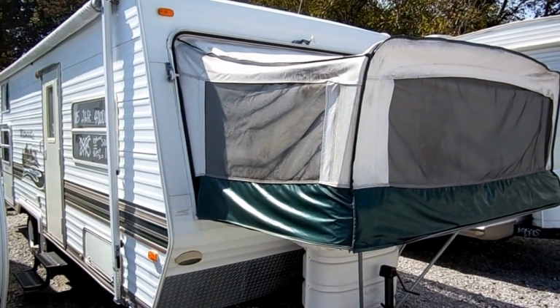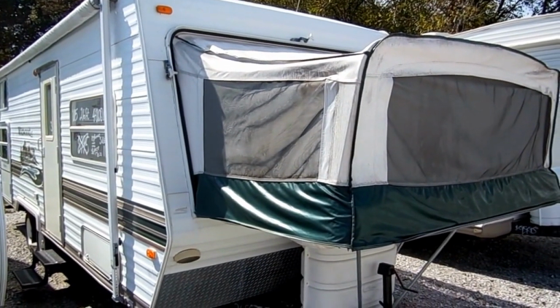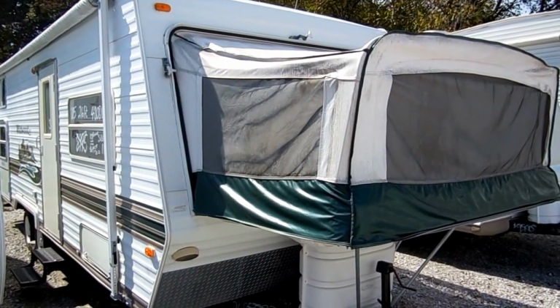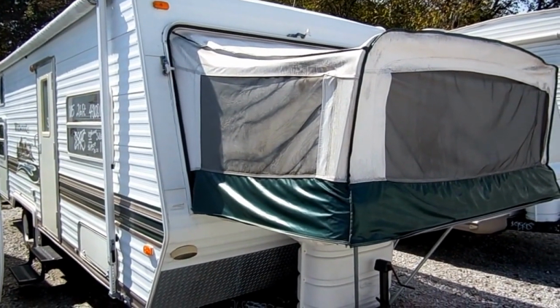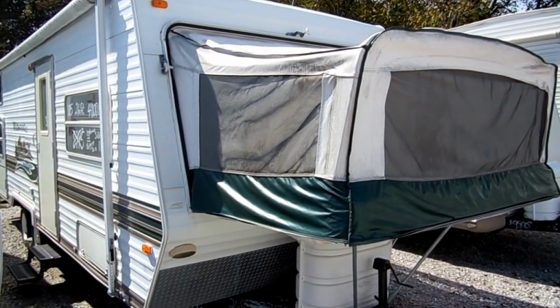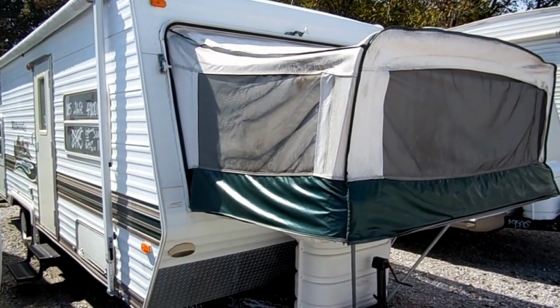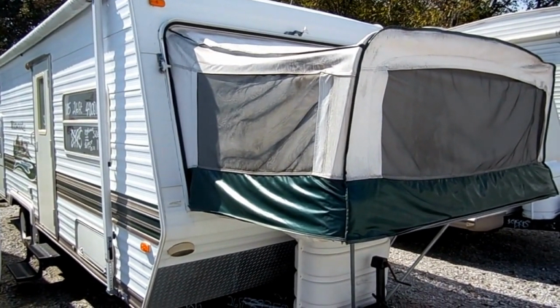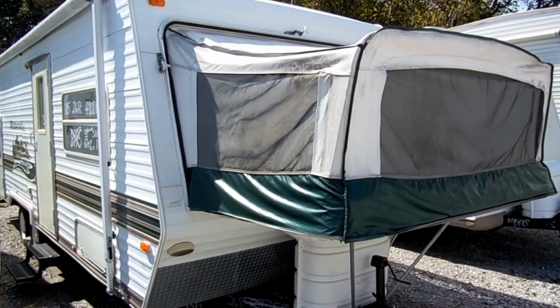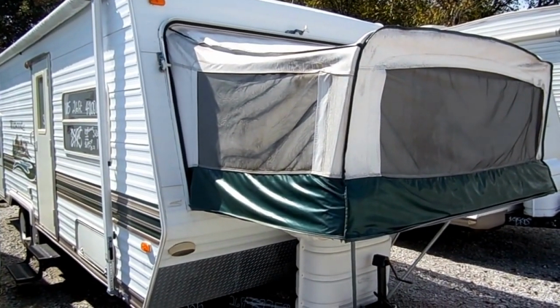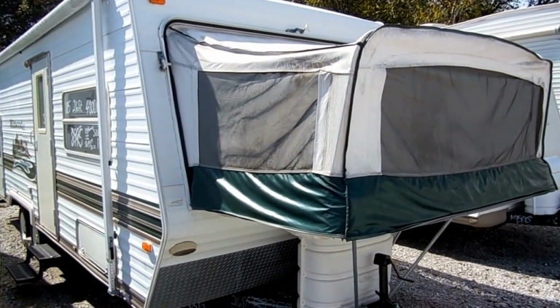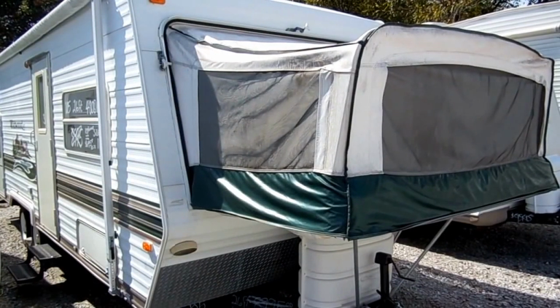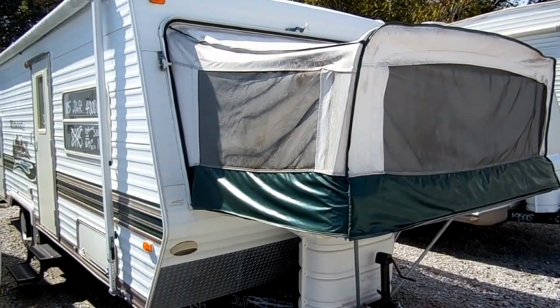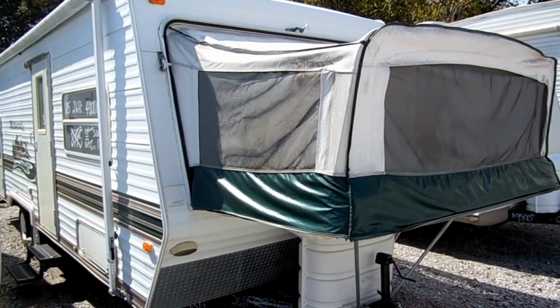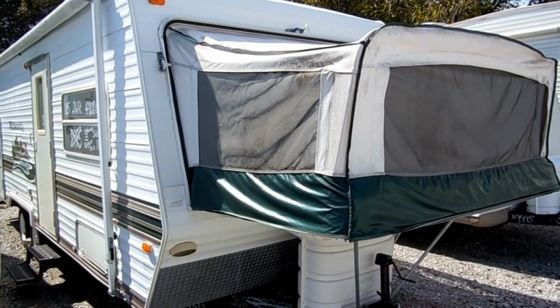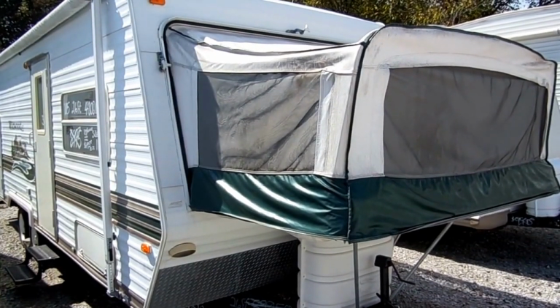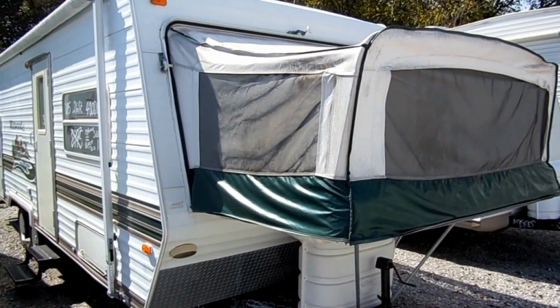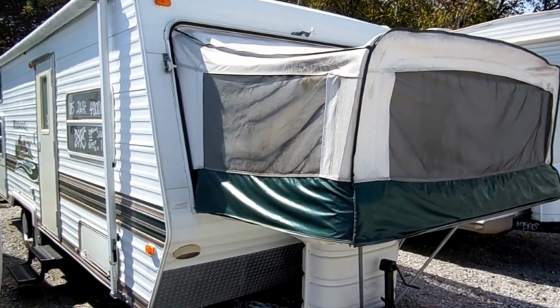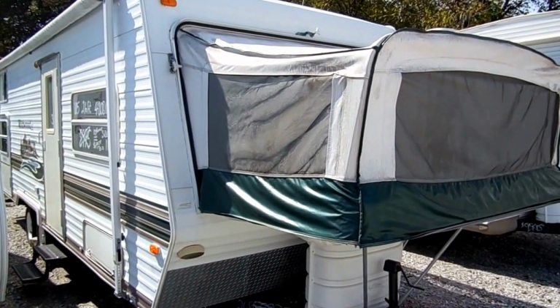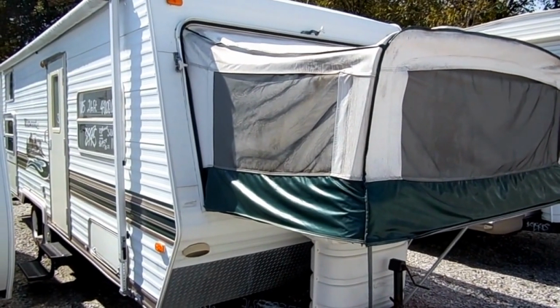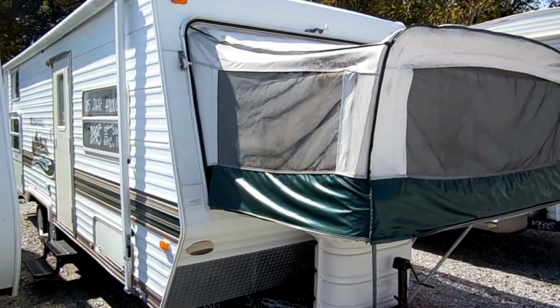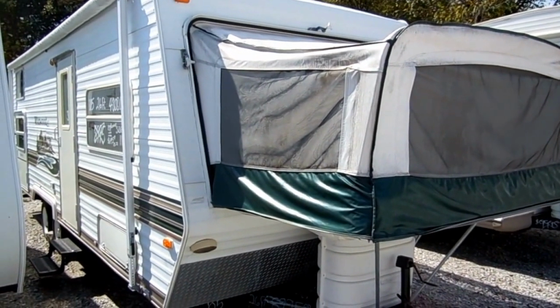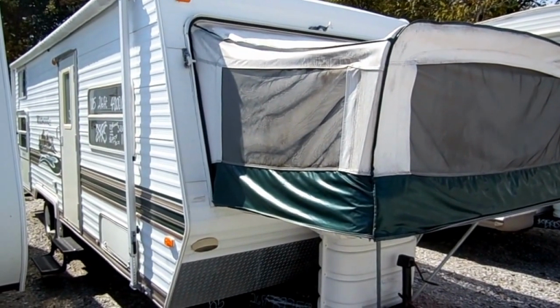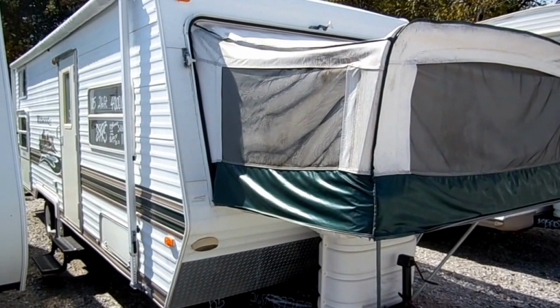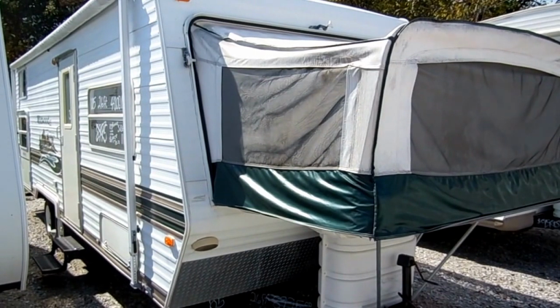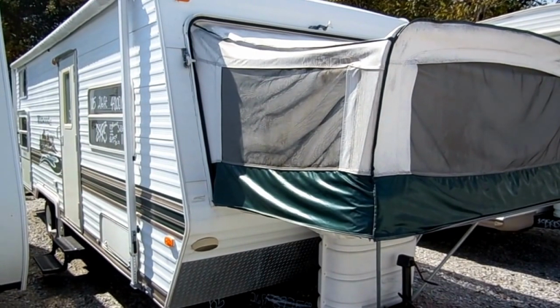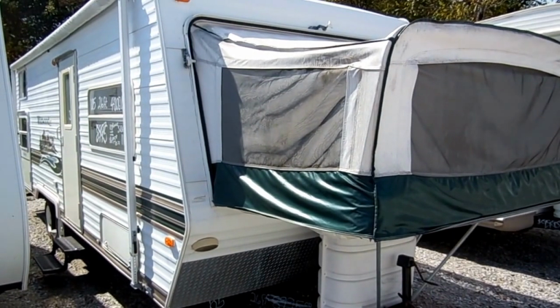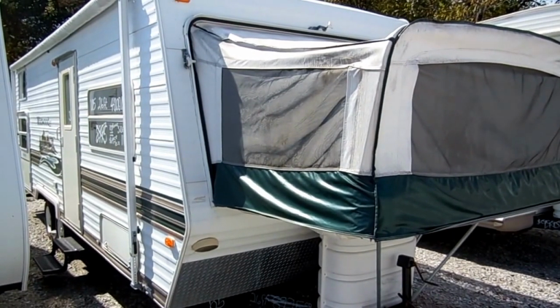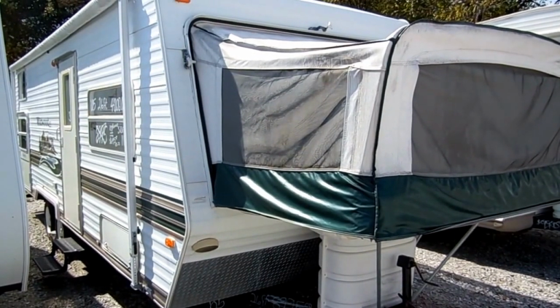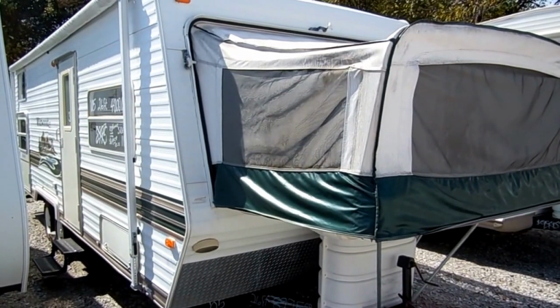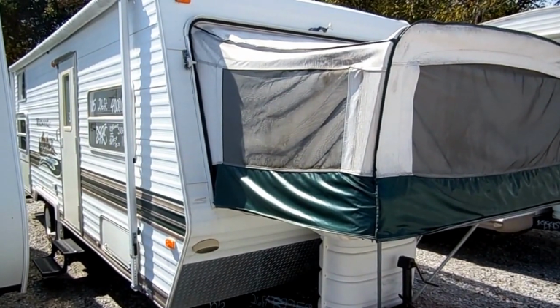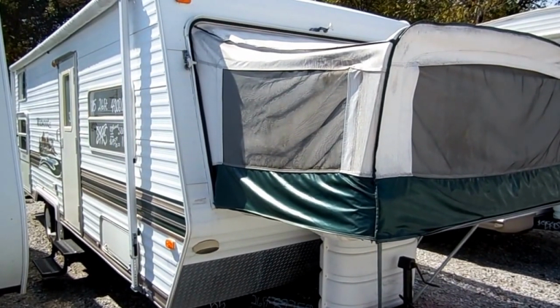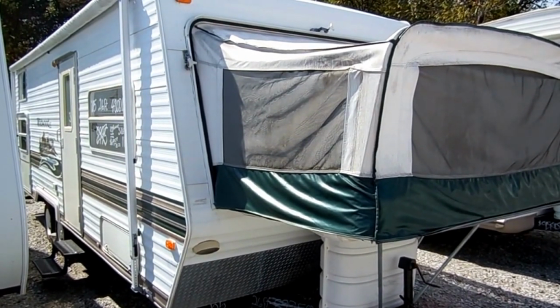Good afternoon folks. Big Bo here with another great back row trade-in bargain from Parkway RV Center. We traded for this 2005 Forest River Wildwood 25EX Hybrid.